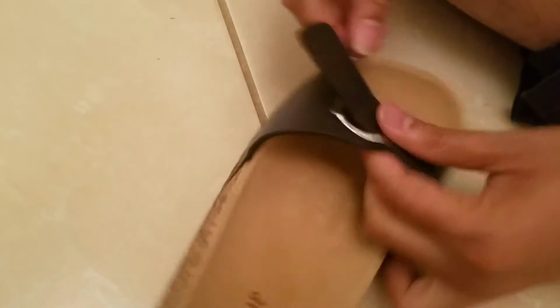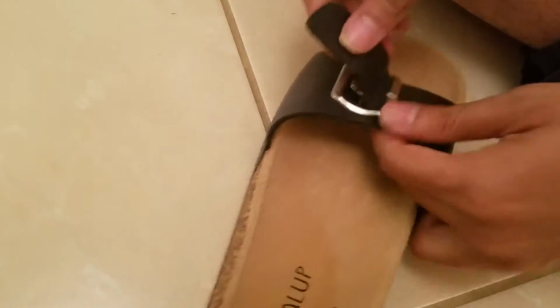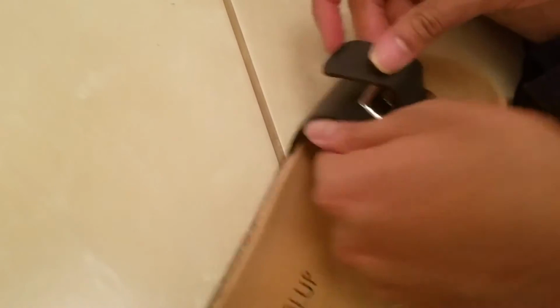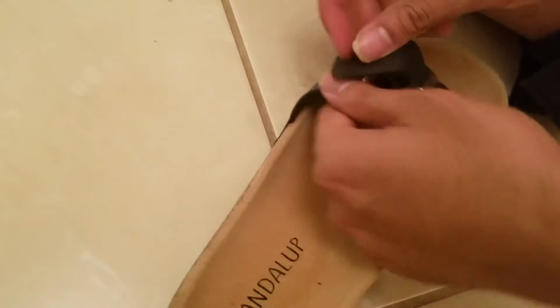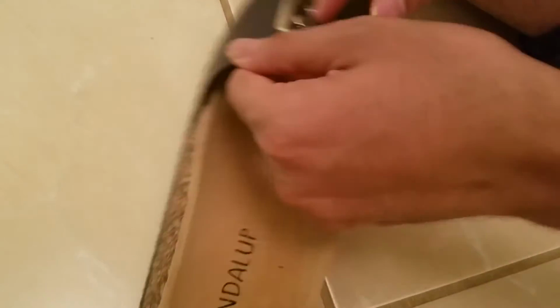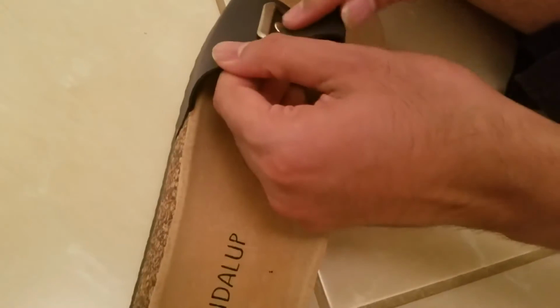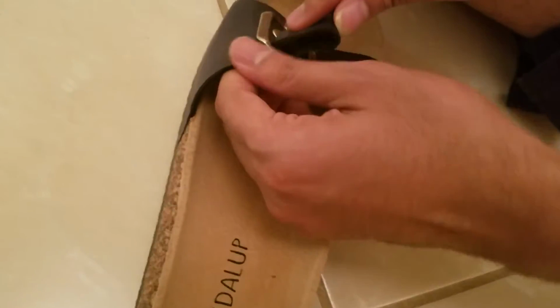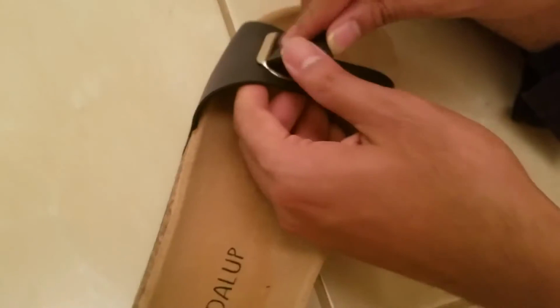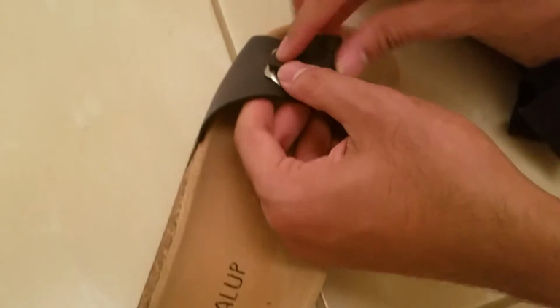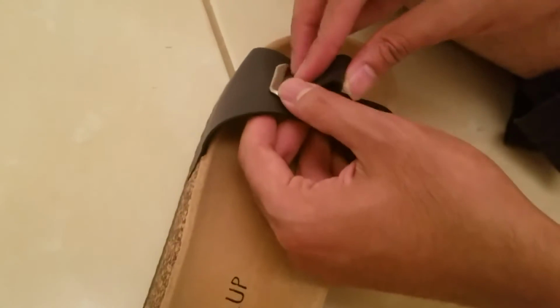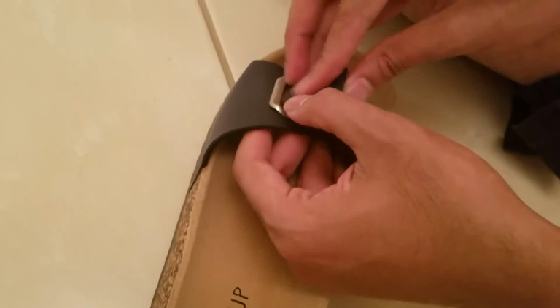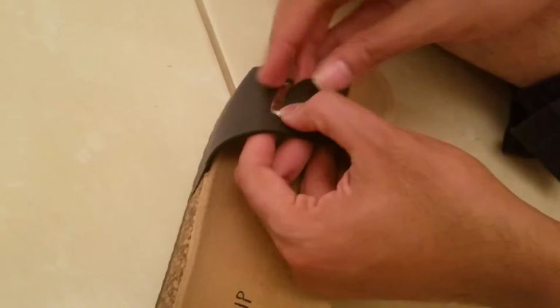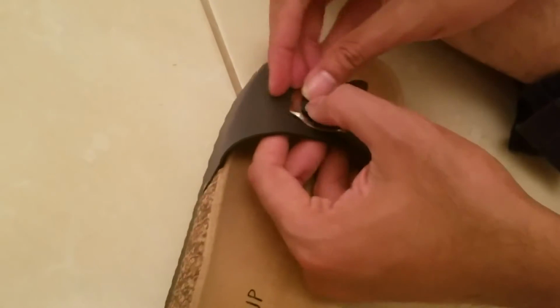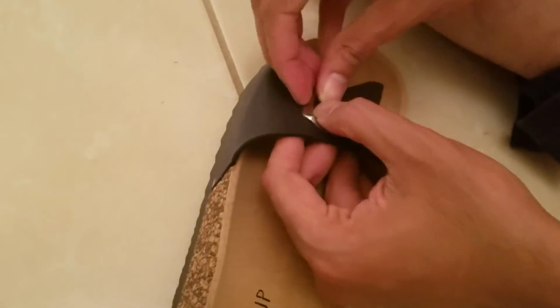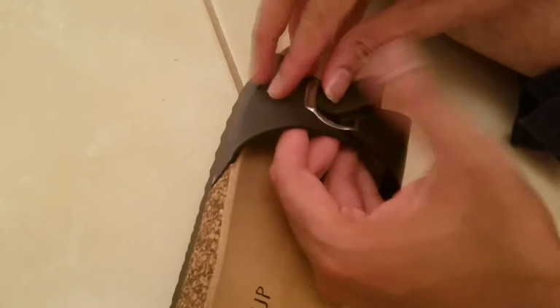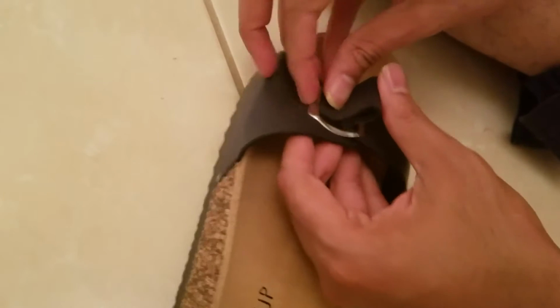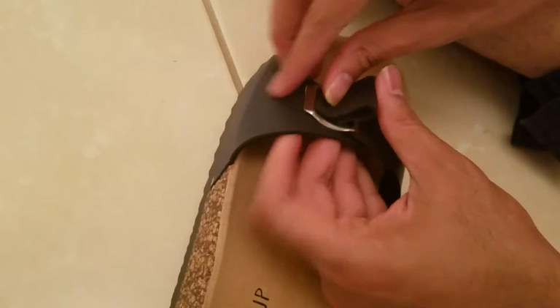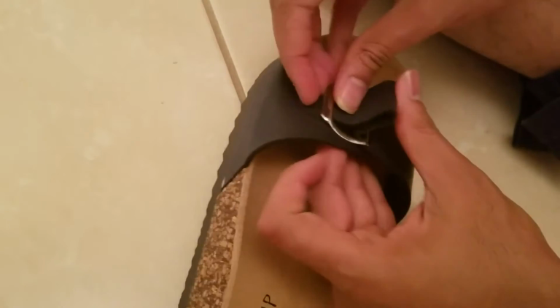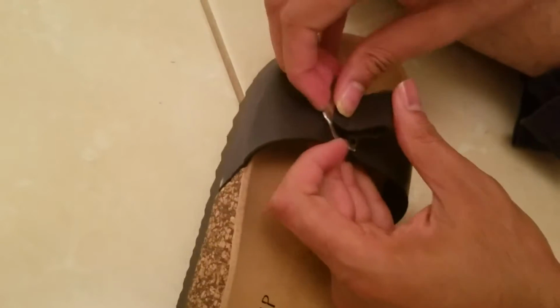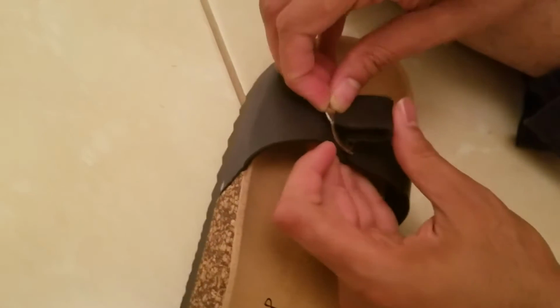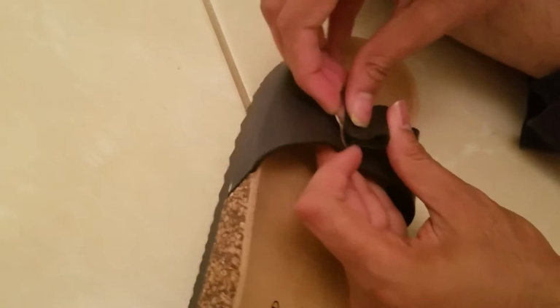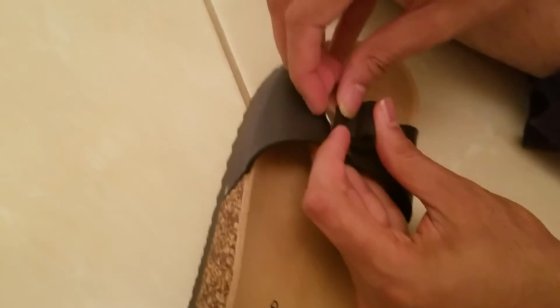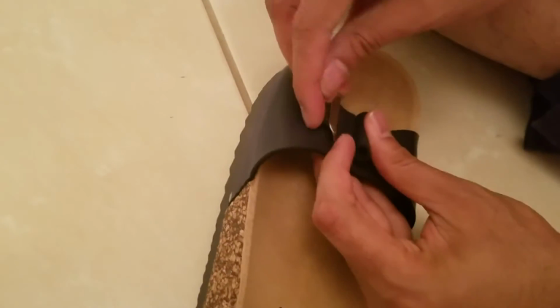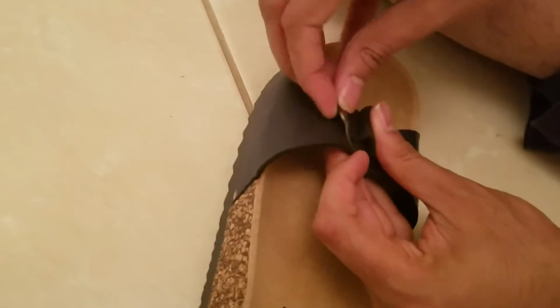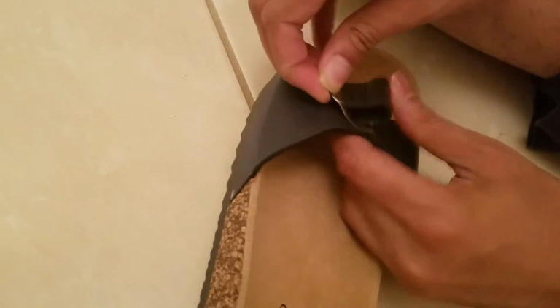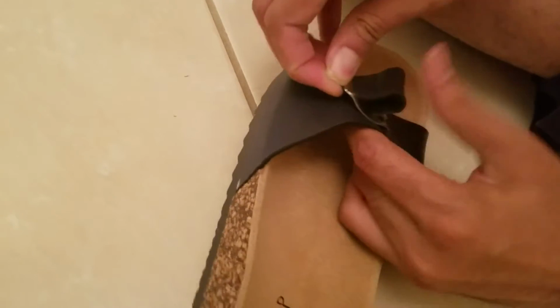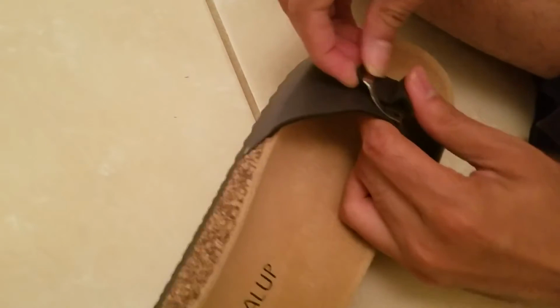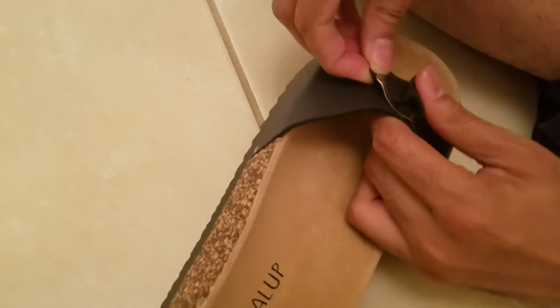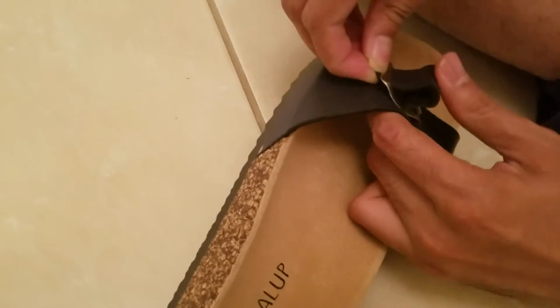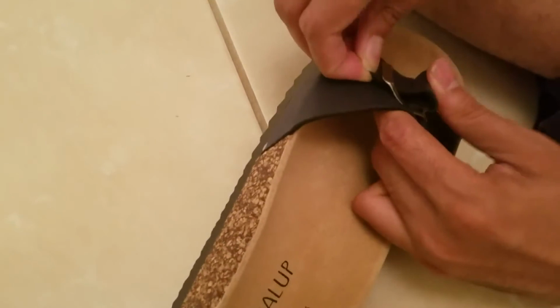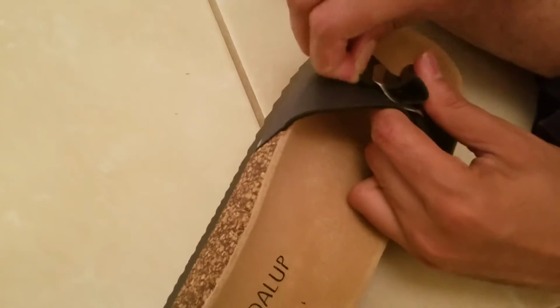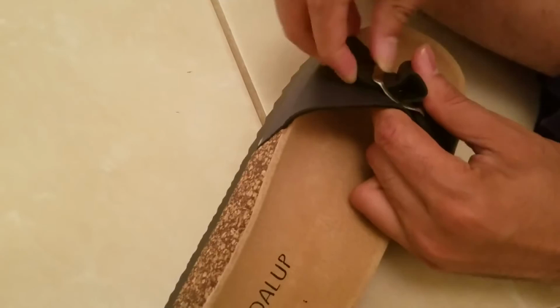Even though you tighten it a bit, you need to actually remove it when you are adjusting it. So while you are doing it while wearing, it might be a bit uncomfortable.